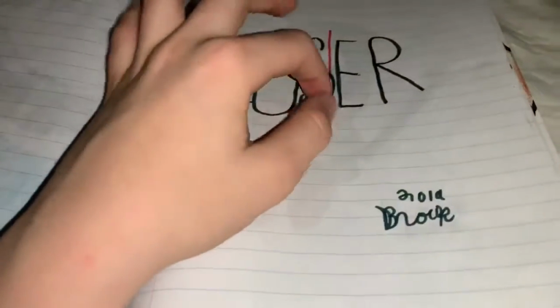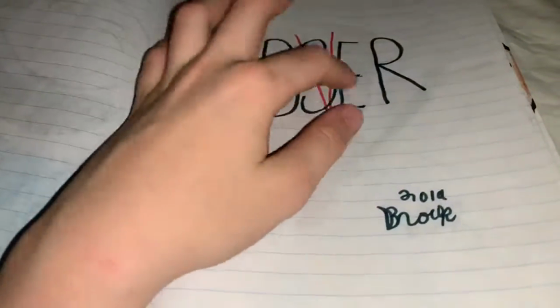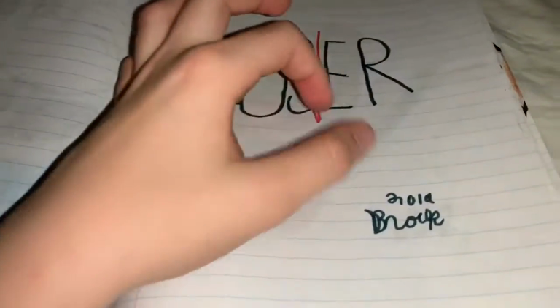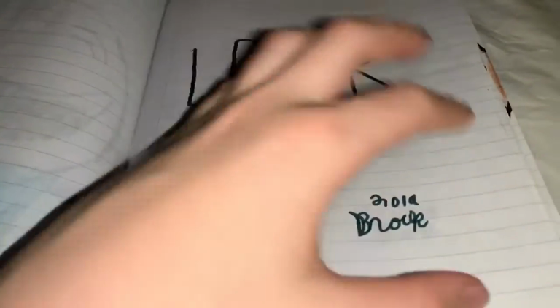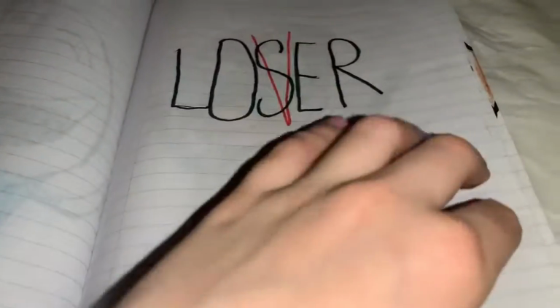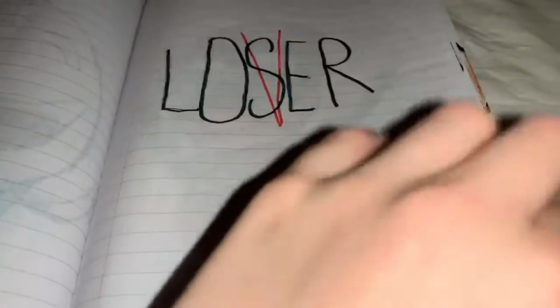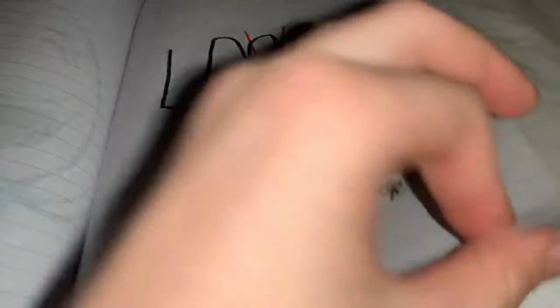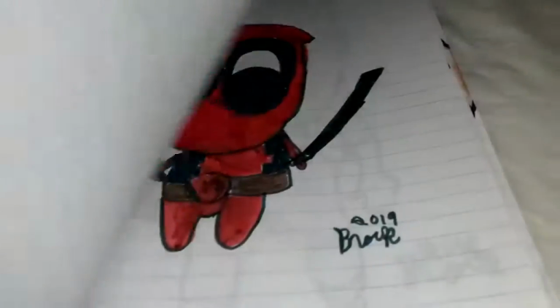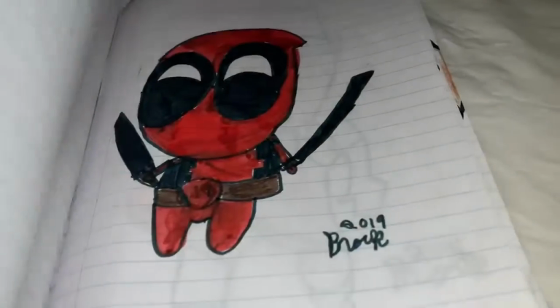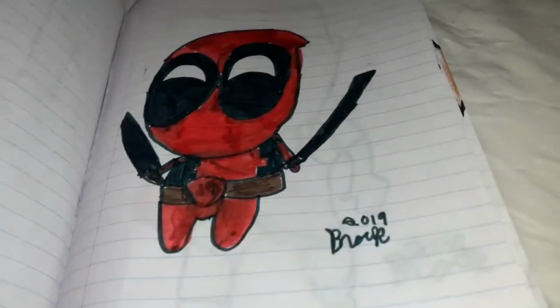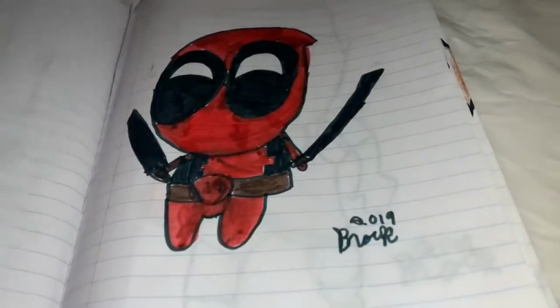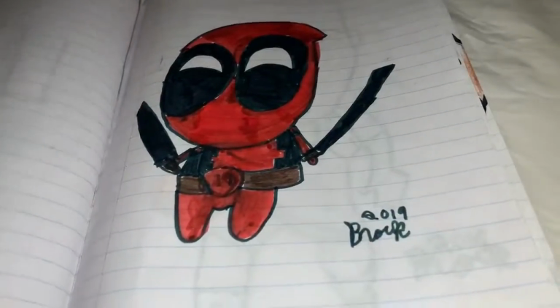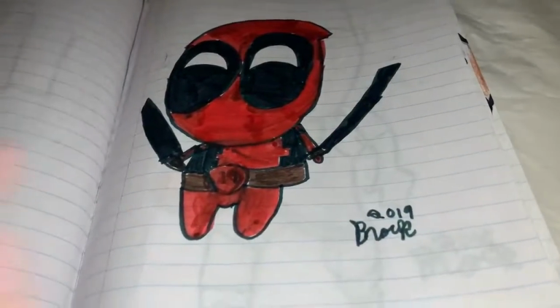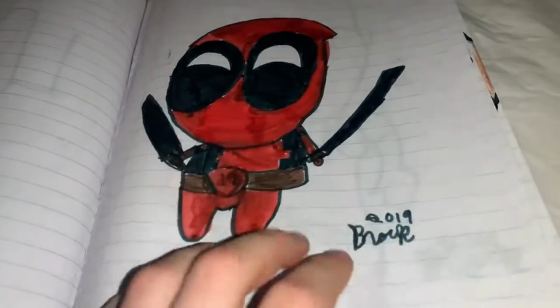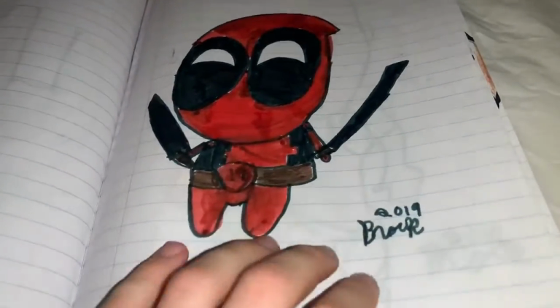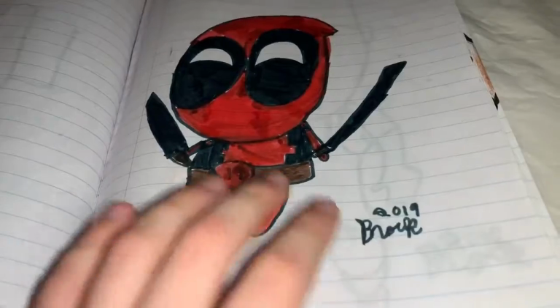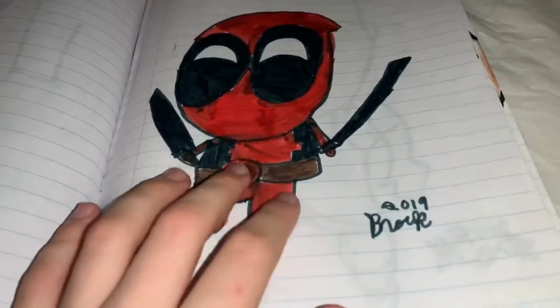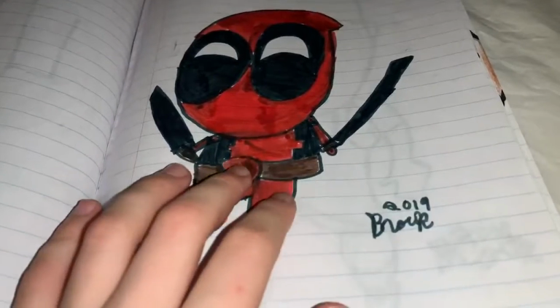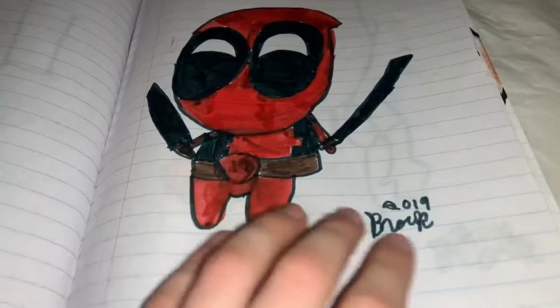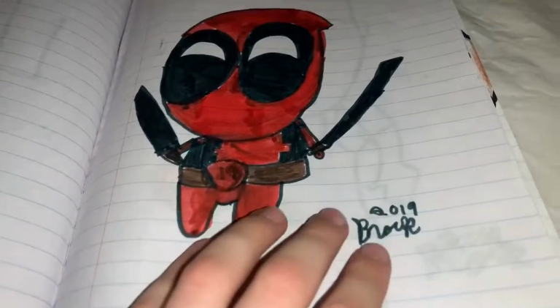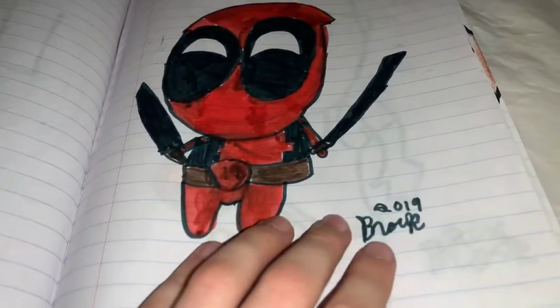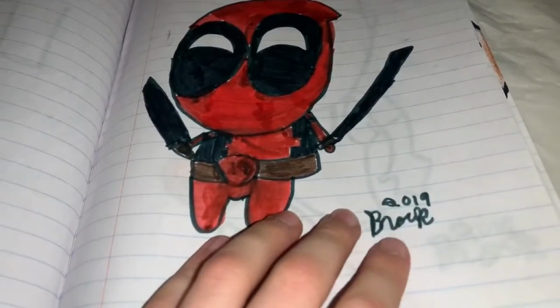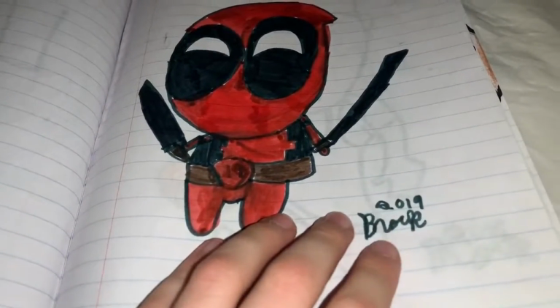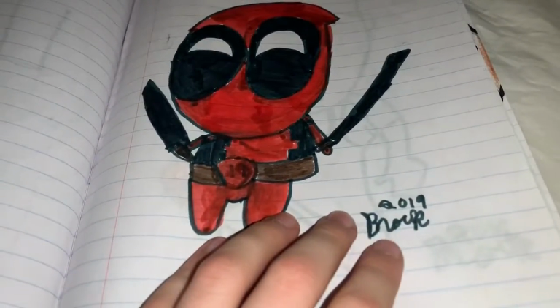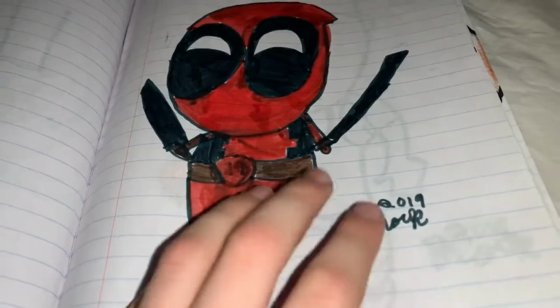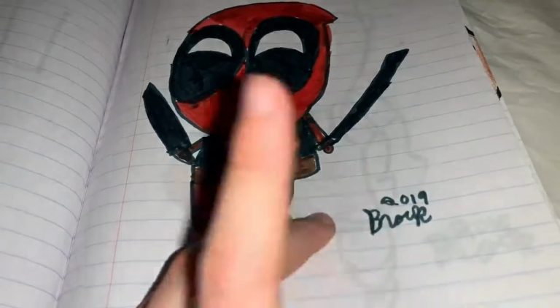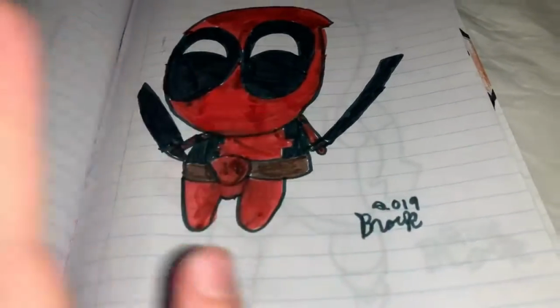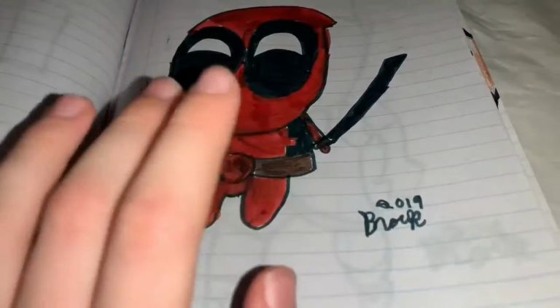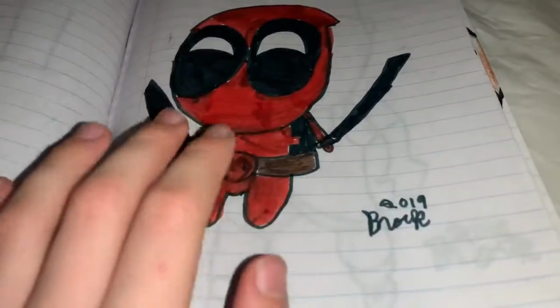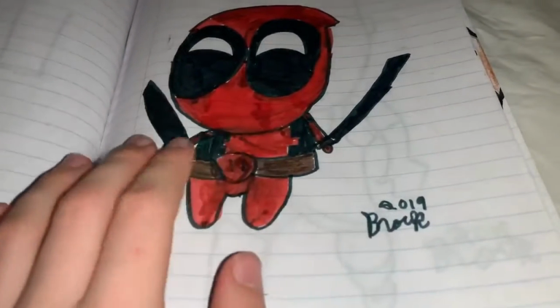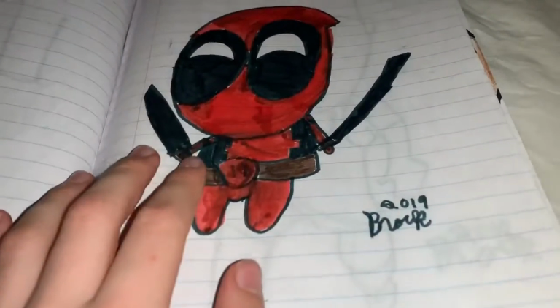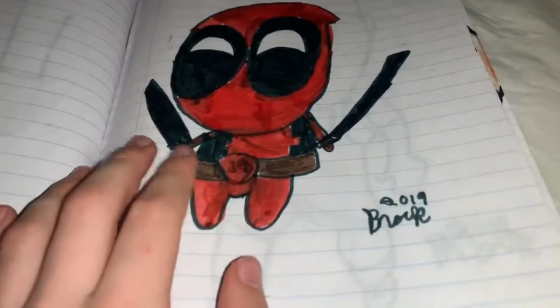Here's the loser — I put a V over it. Here's Deadpool. This one I think I kind of messed up on.